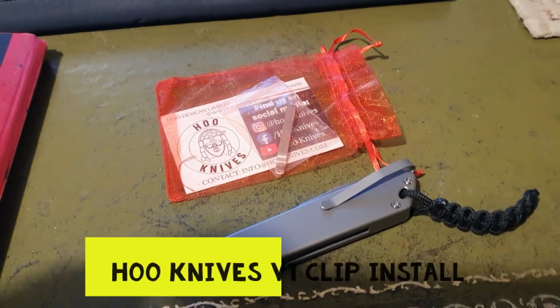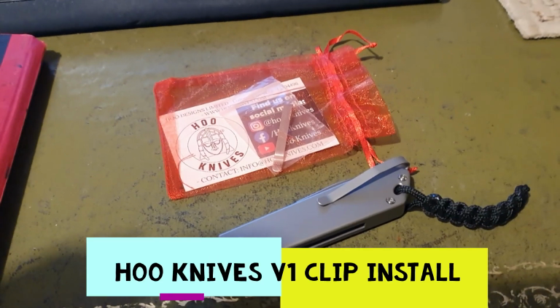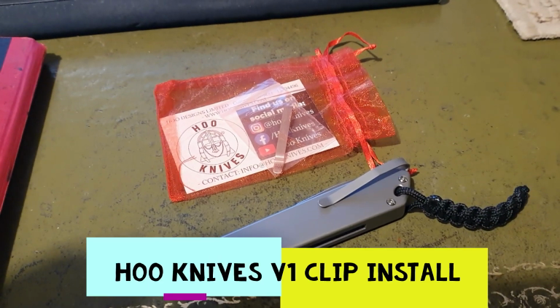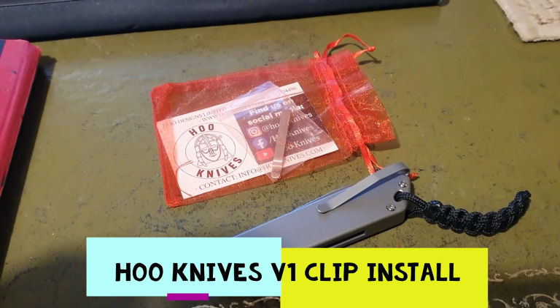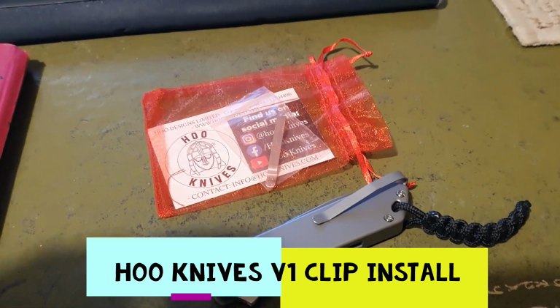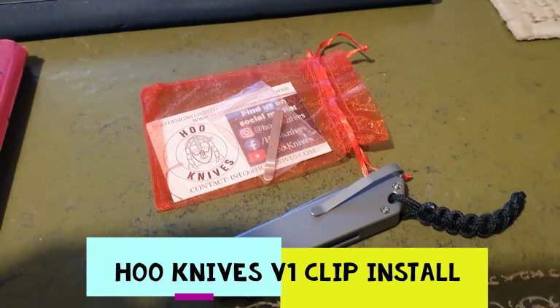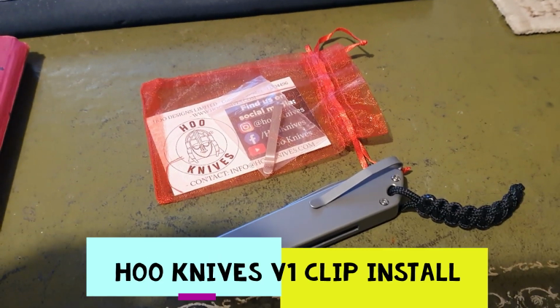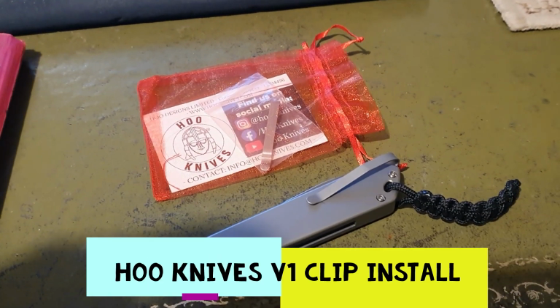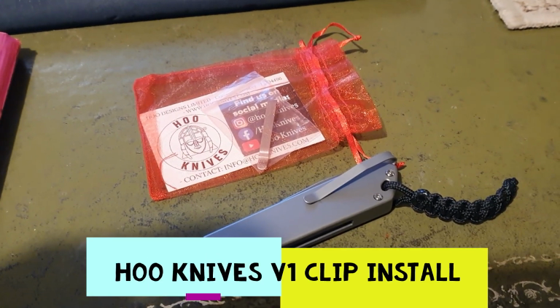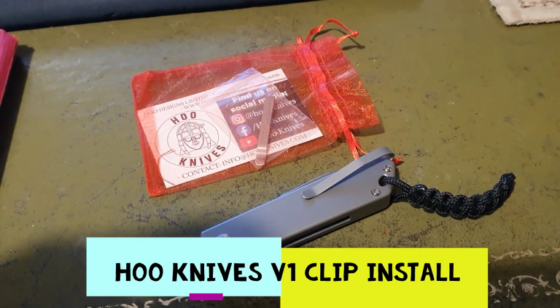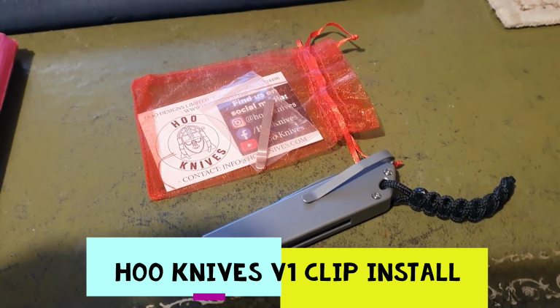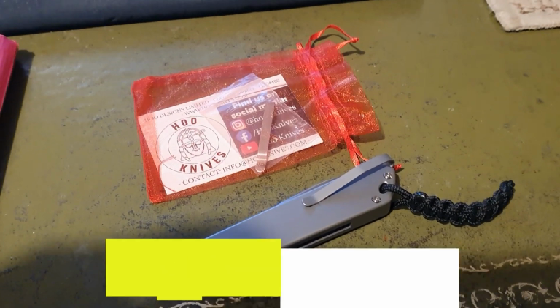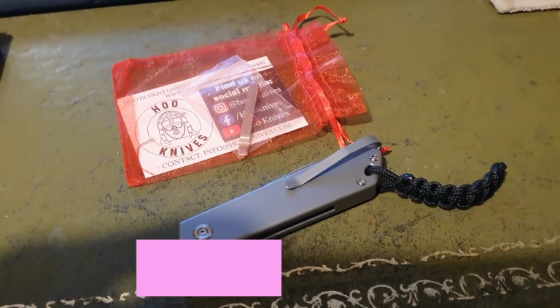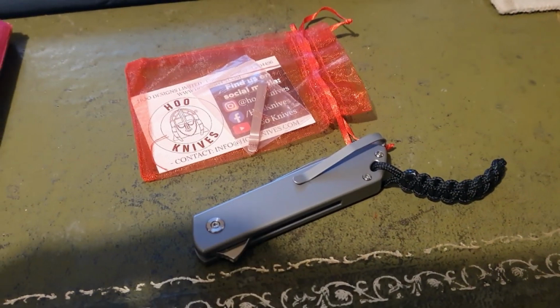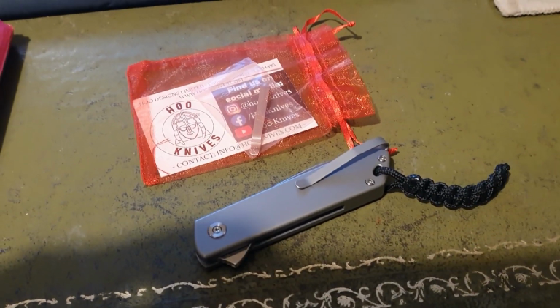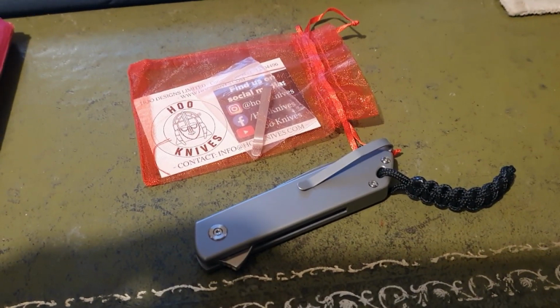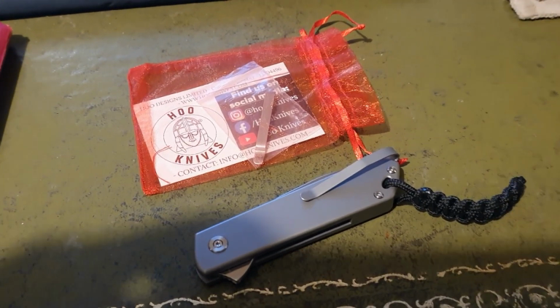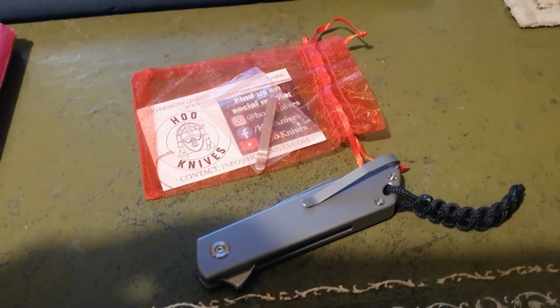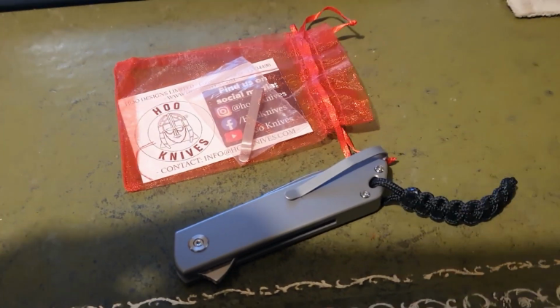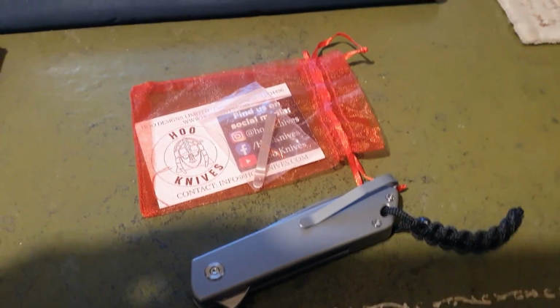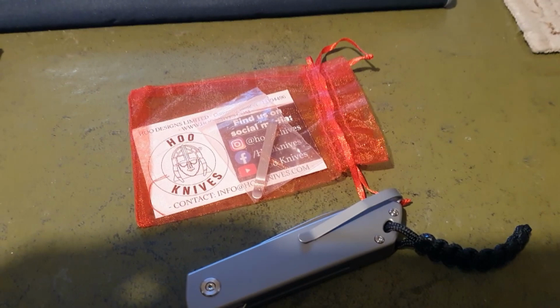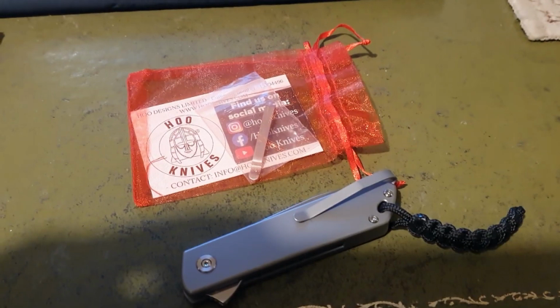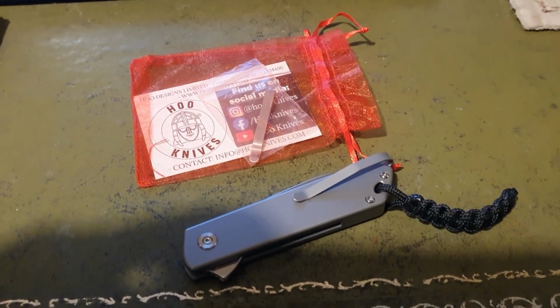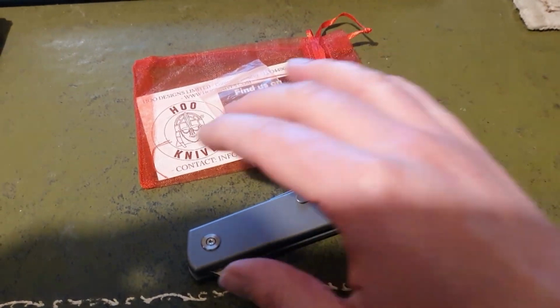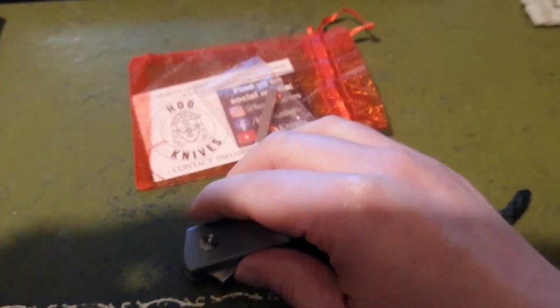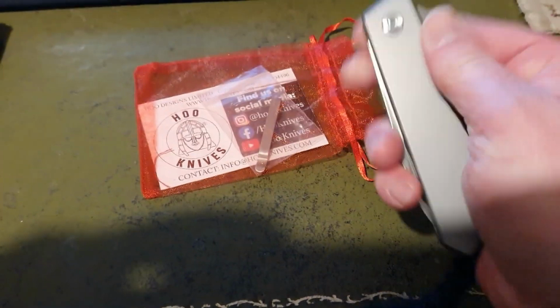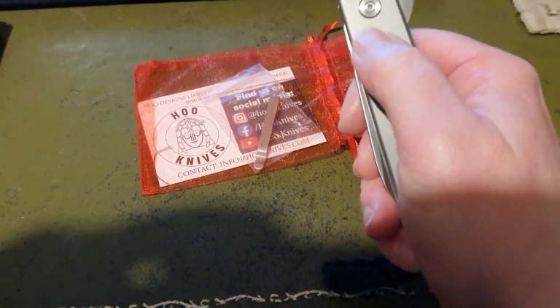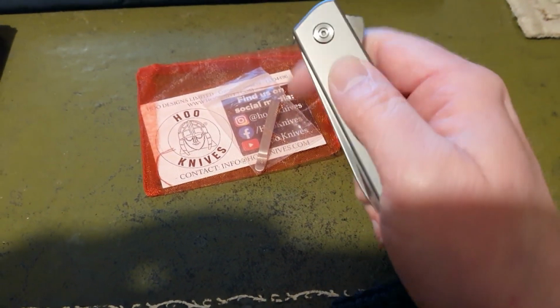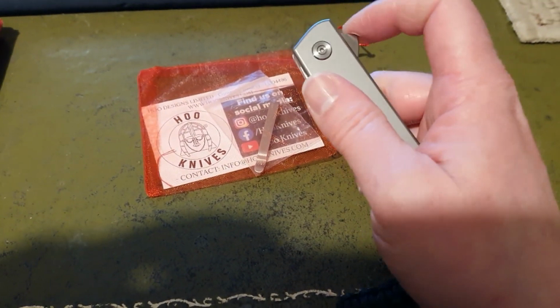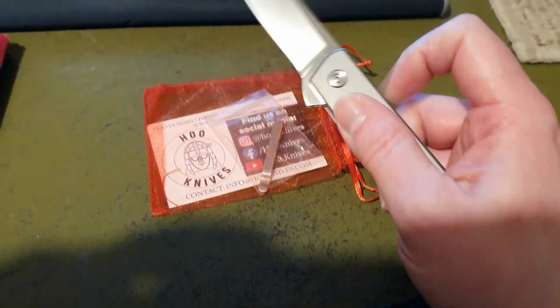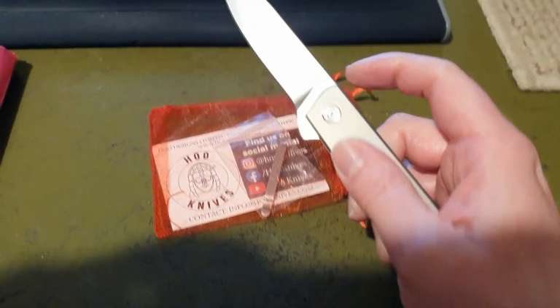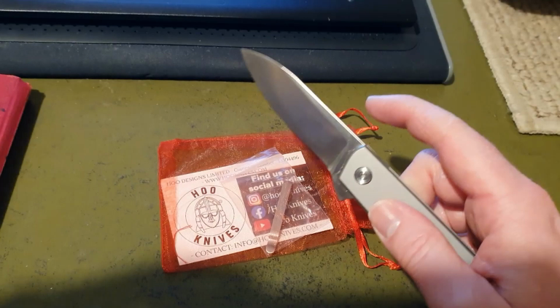Hello YouTube, welcome to a random review. This is going to be just a short video — I've got all my work stuff laid out so I can't really do my normal shot that you would see on the channel. But I just wanted to show you this: this is the HoO V1 Flipper. It's a brilliant knife, I really like it.